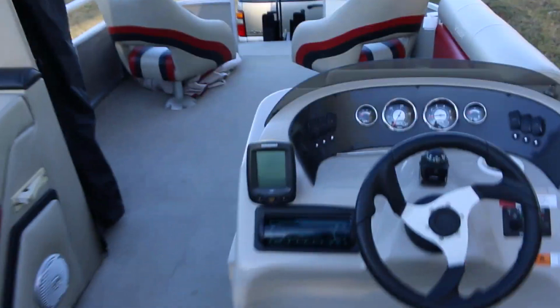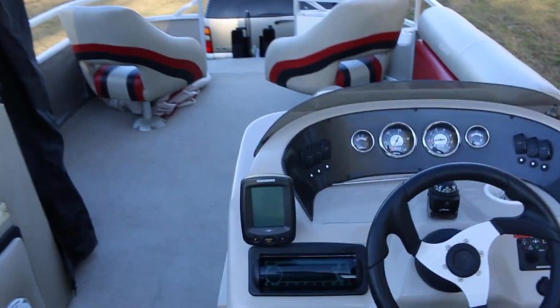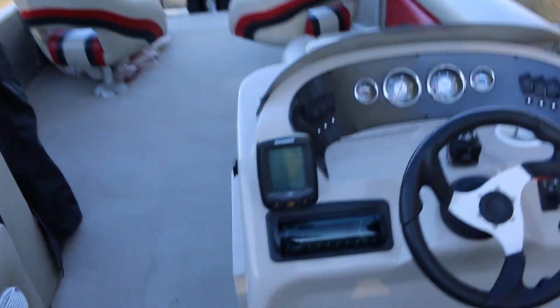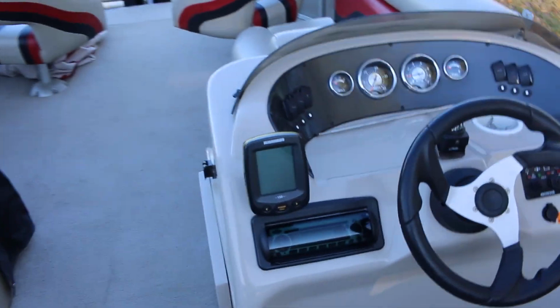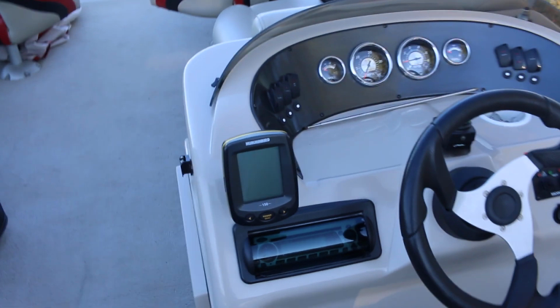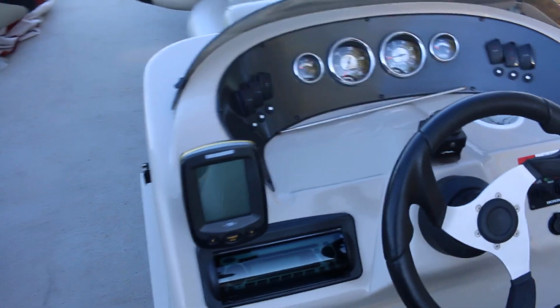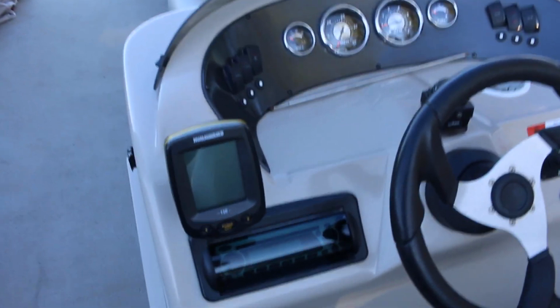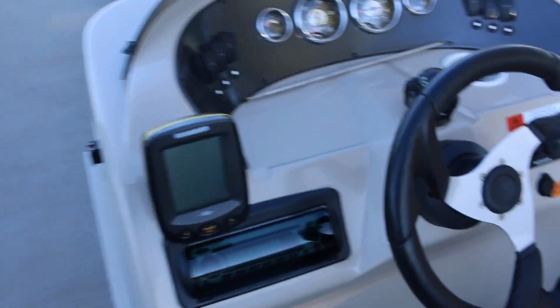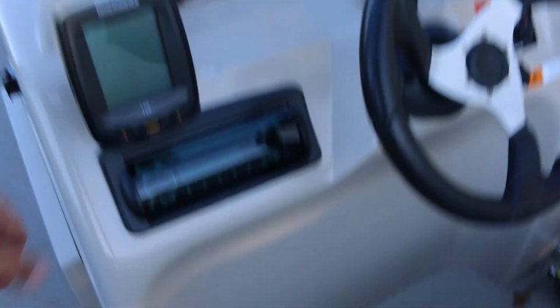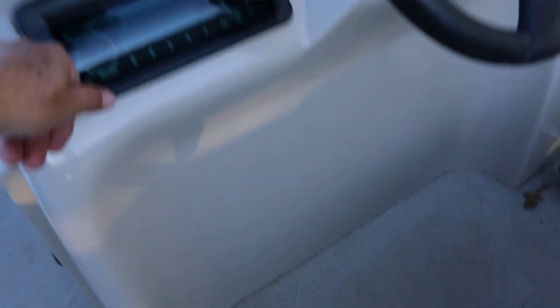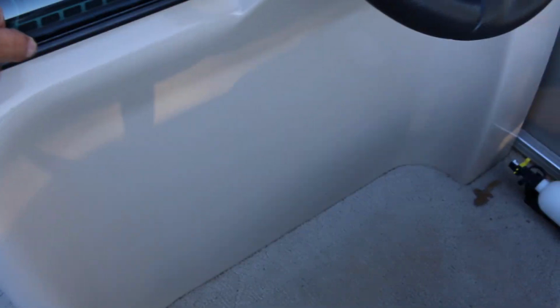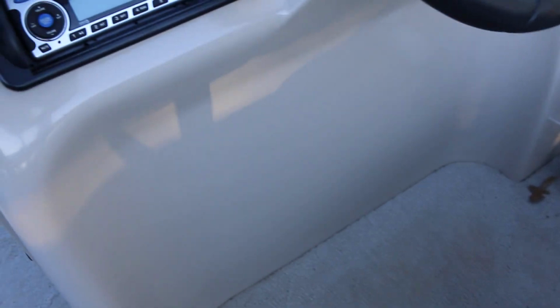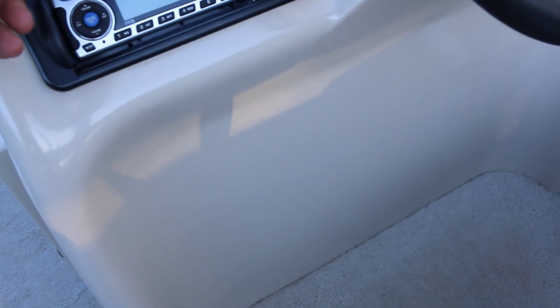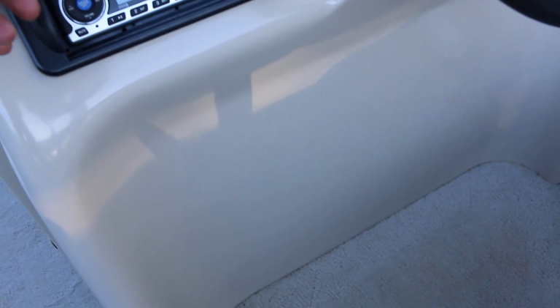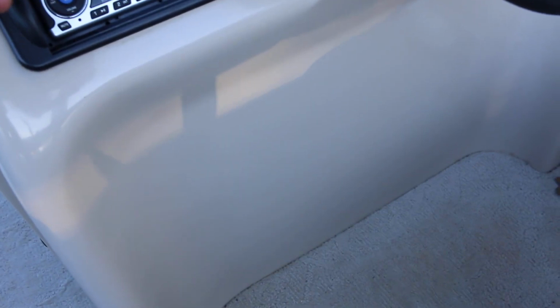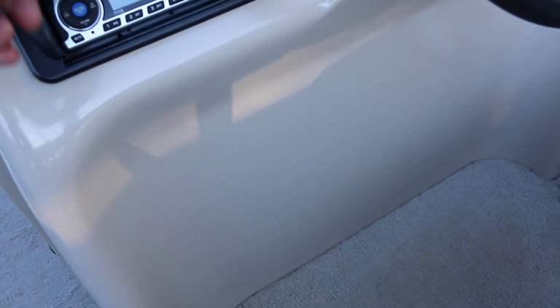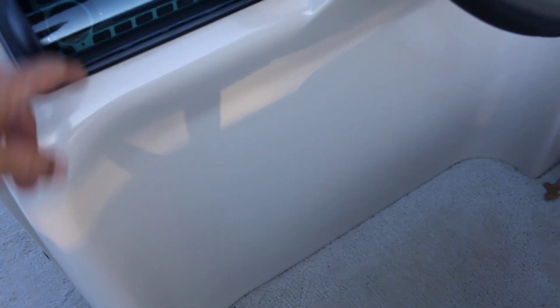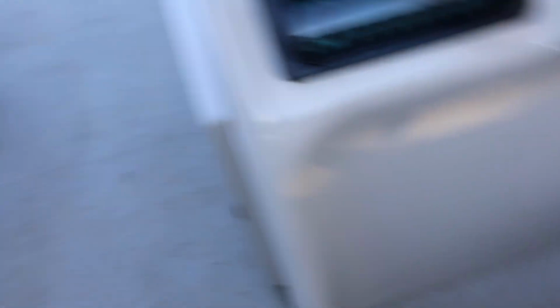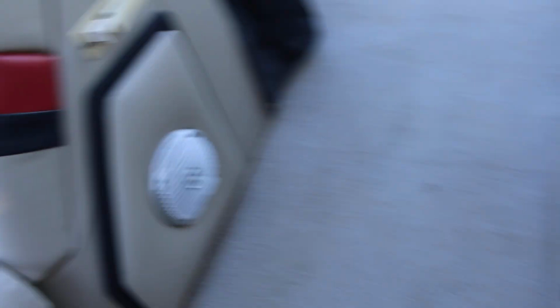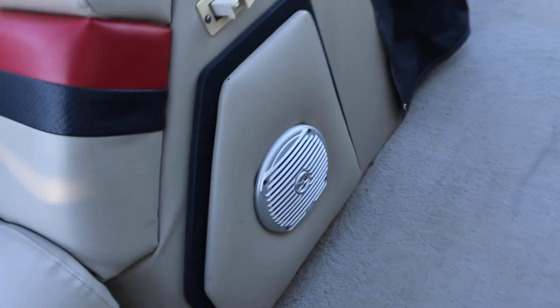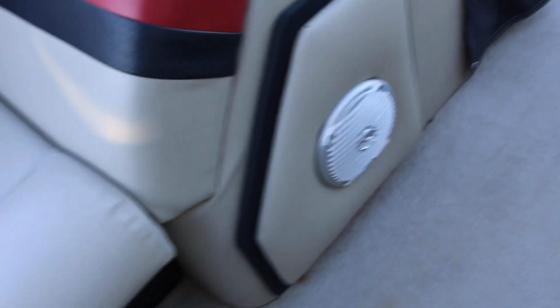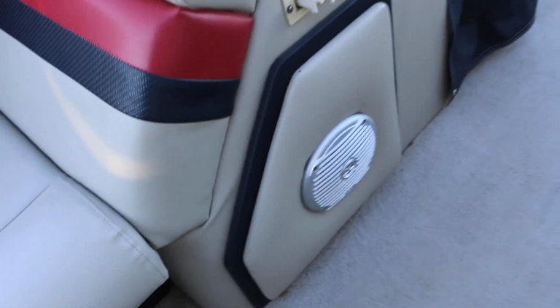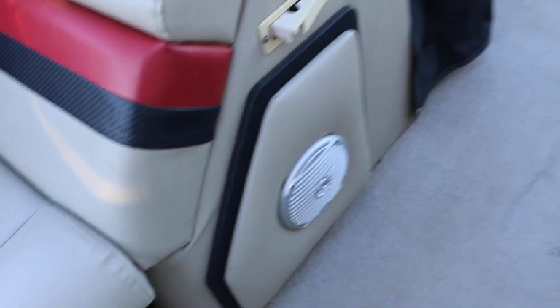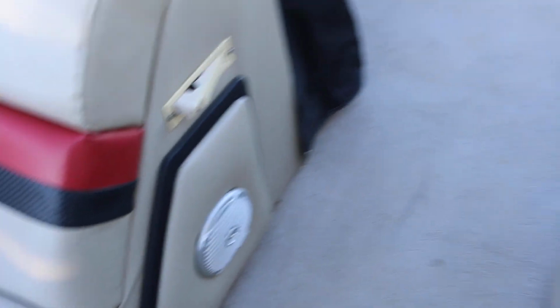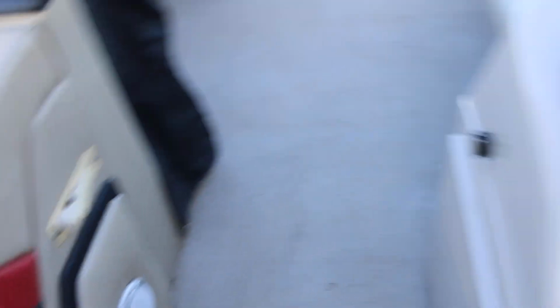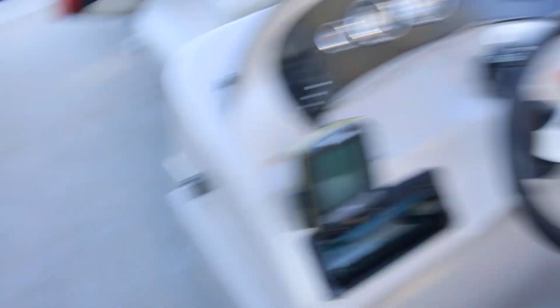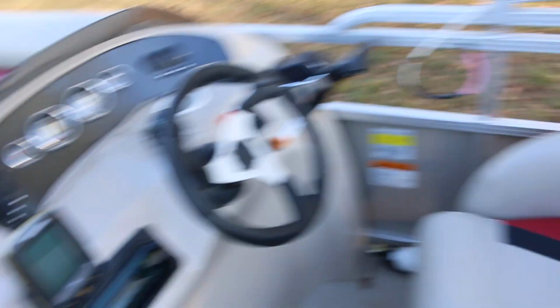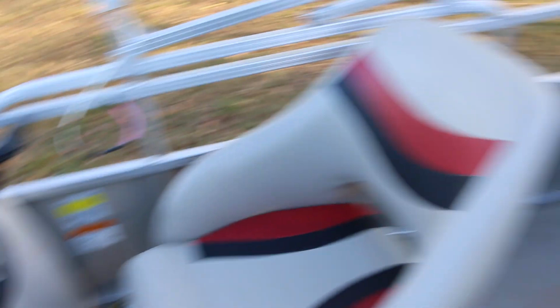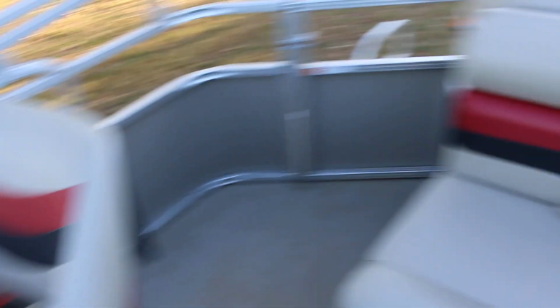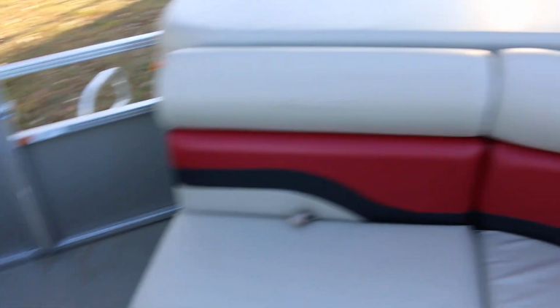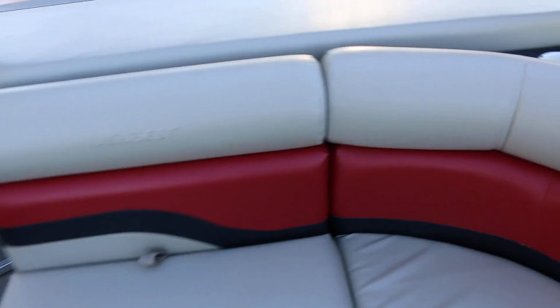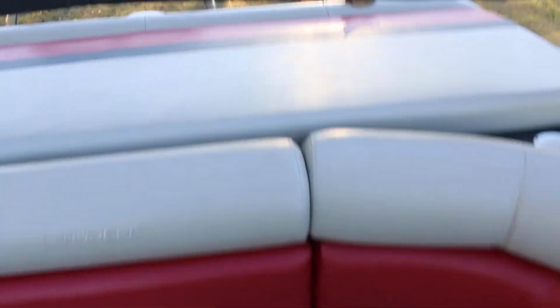It's got a Hummingbird power depth finder, a nice little marine grade Jensen stereo, and speakers all over. Just a really great family boat.